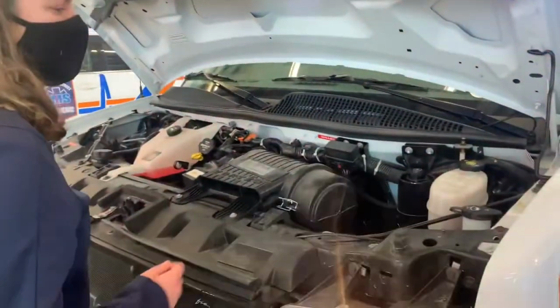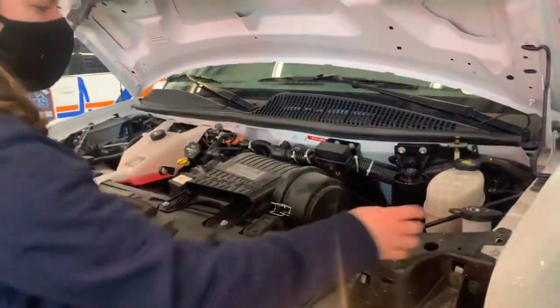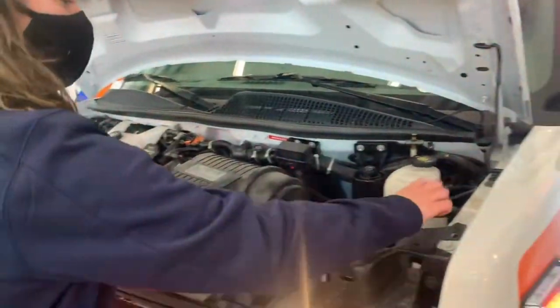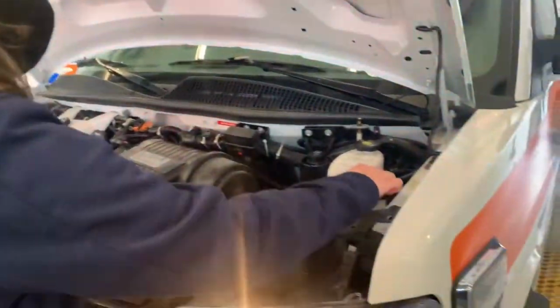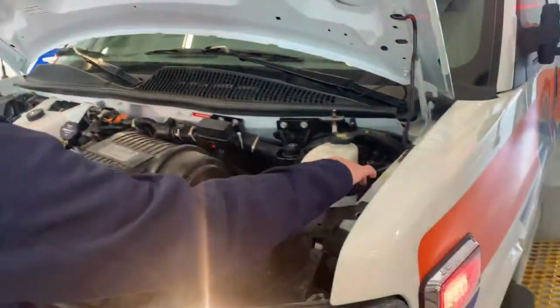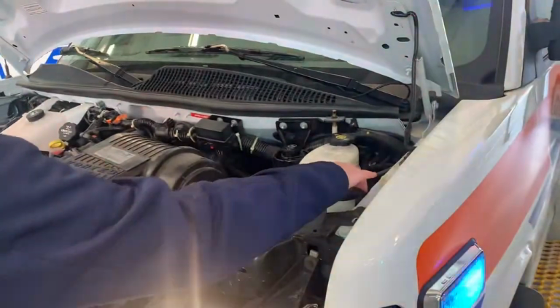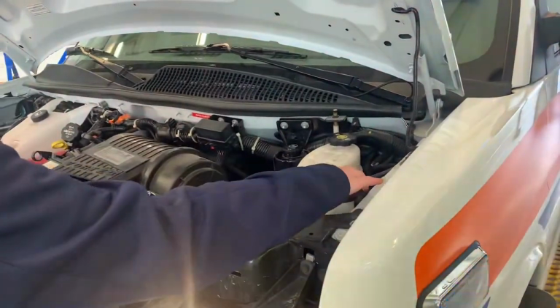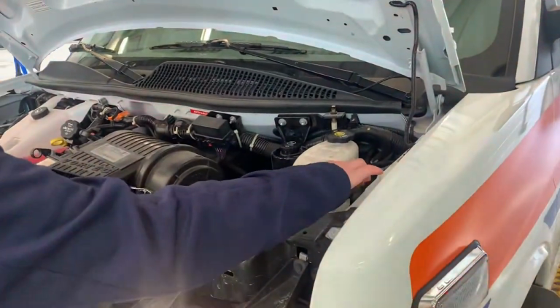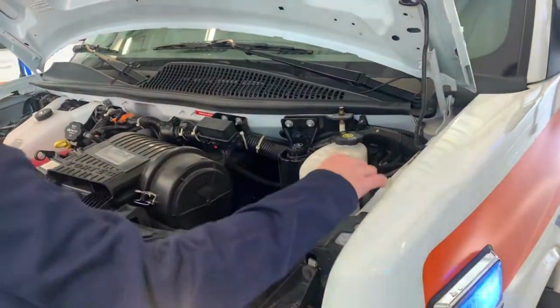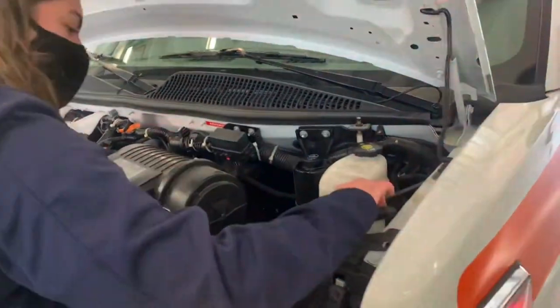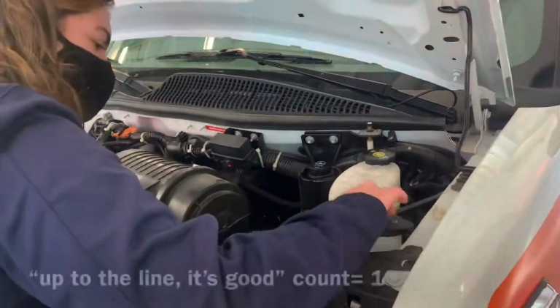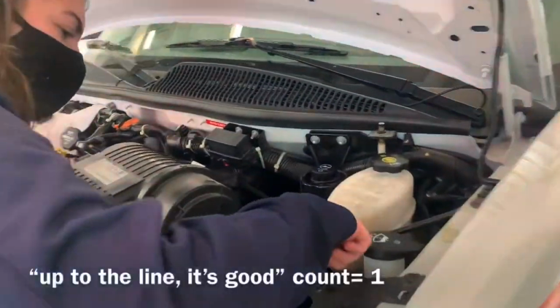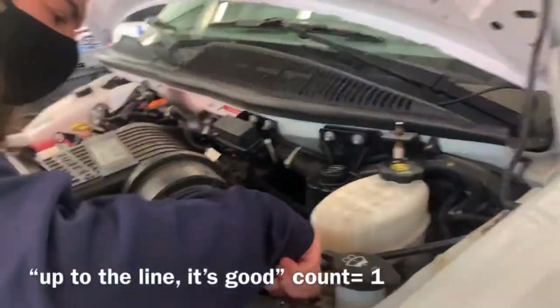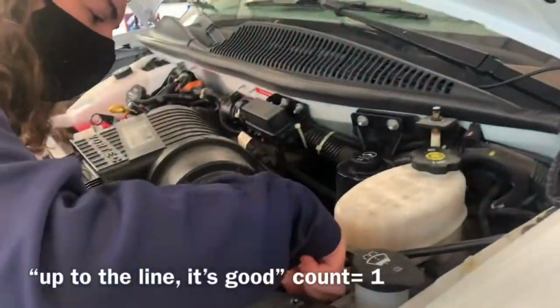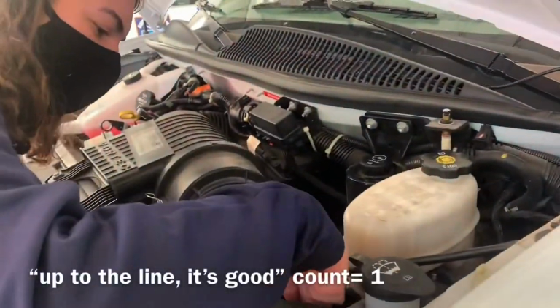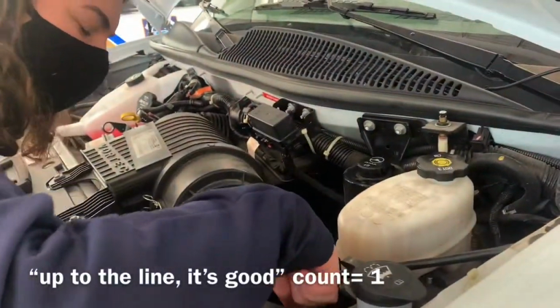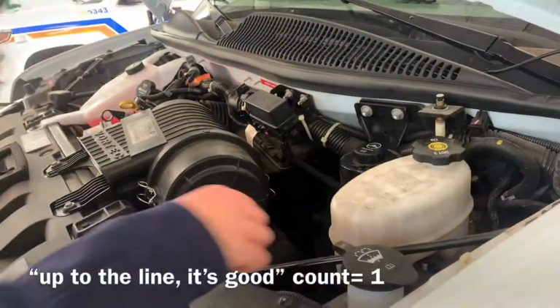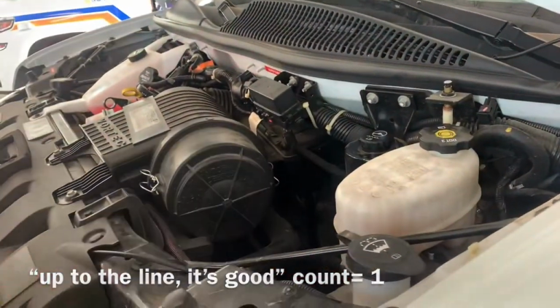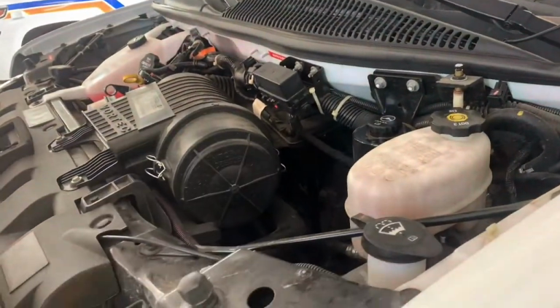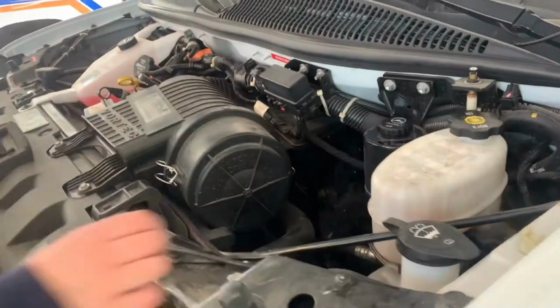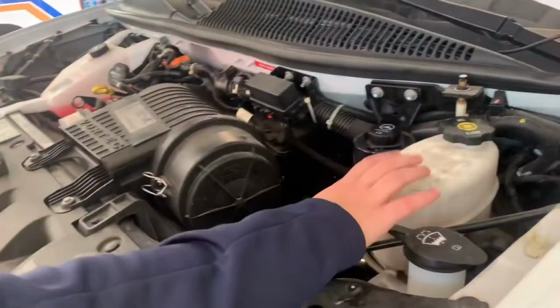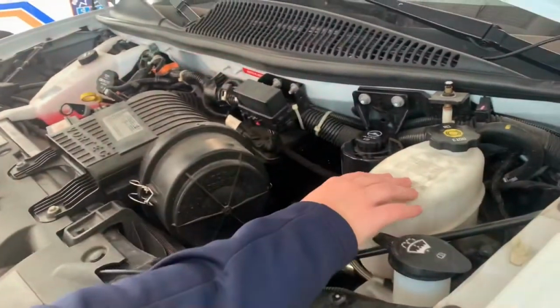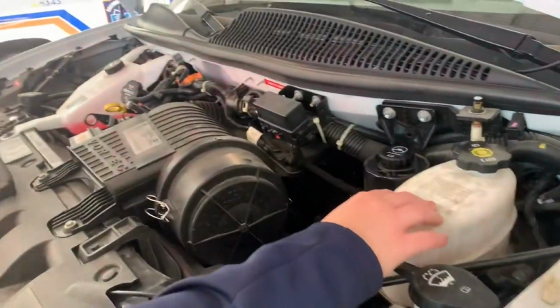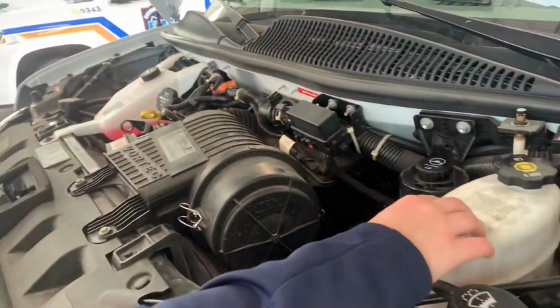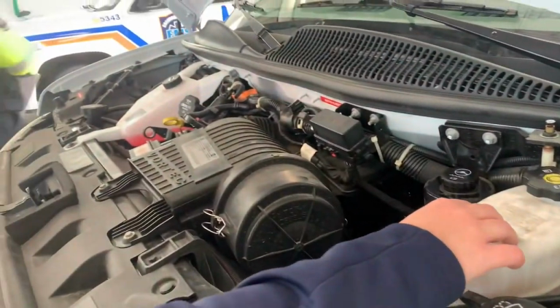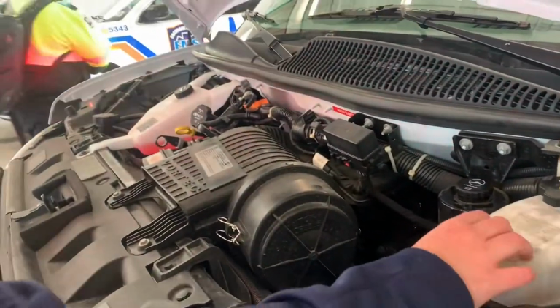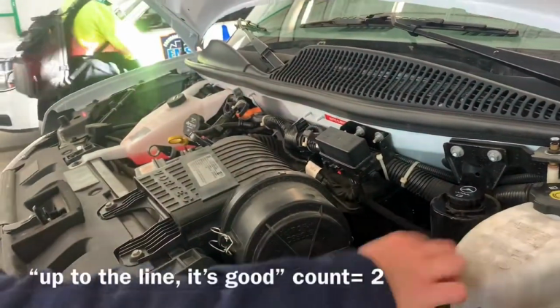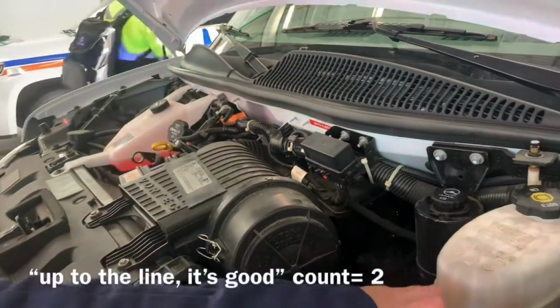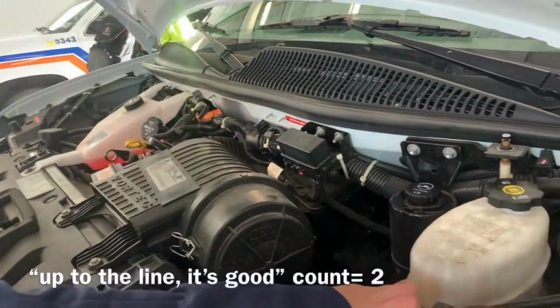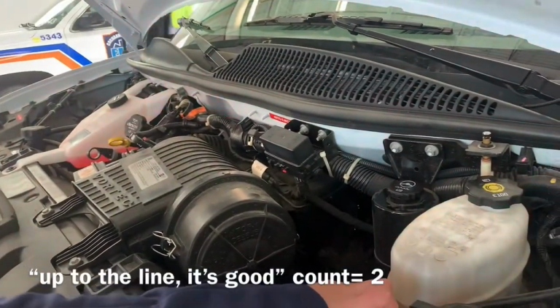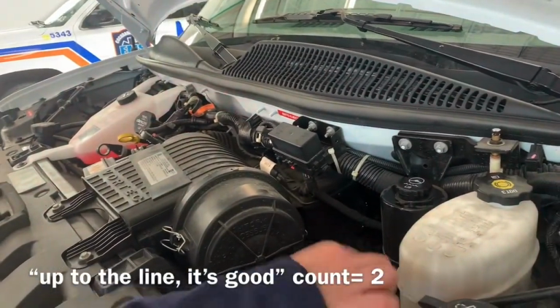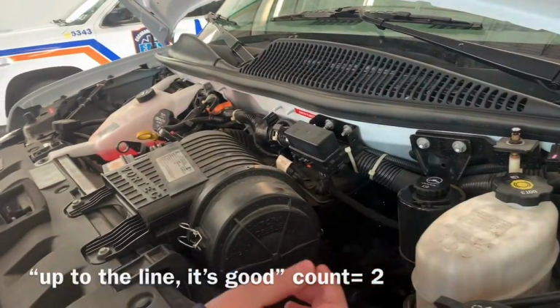Check your windshield washer fluid — just look if it's up to the line. It looks good. This is your brake fluid. You check if it's up to the line. It's good.